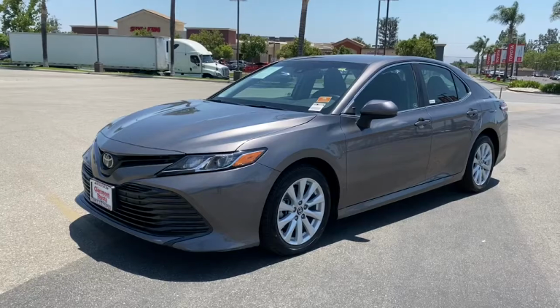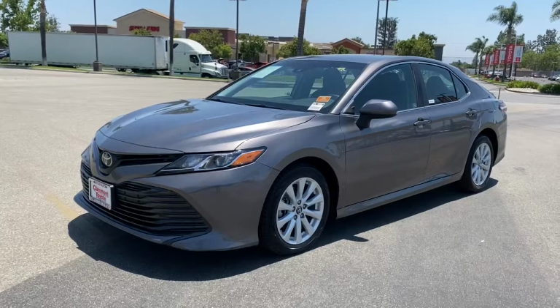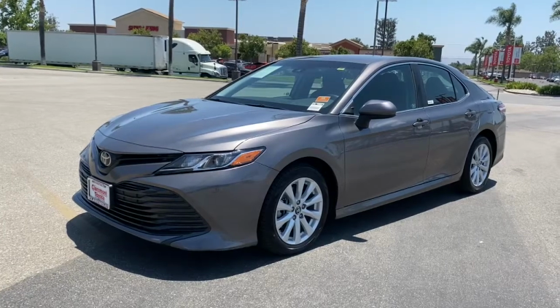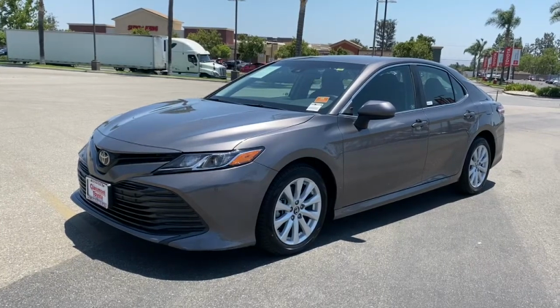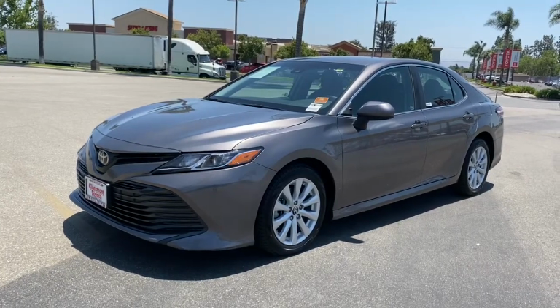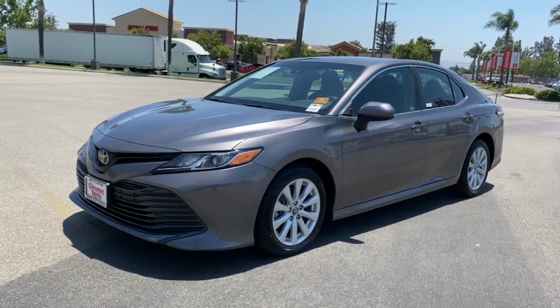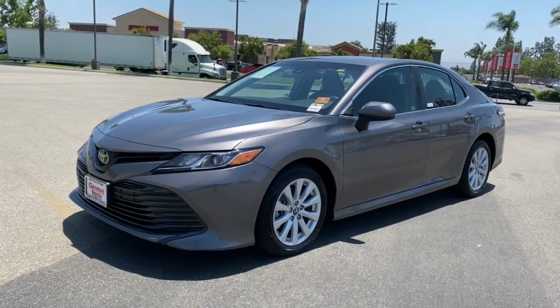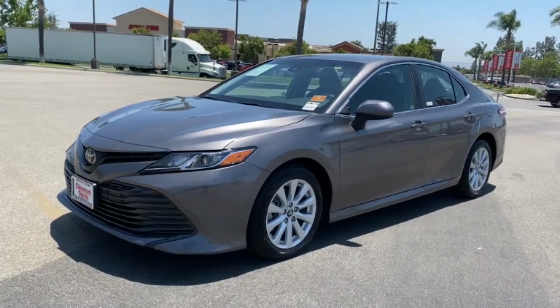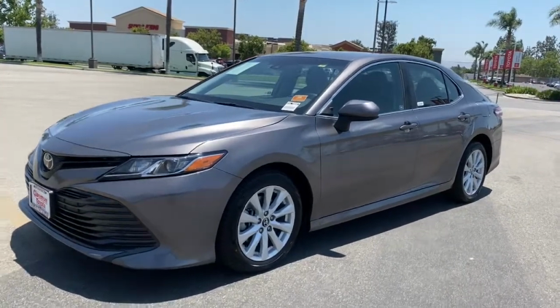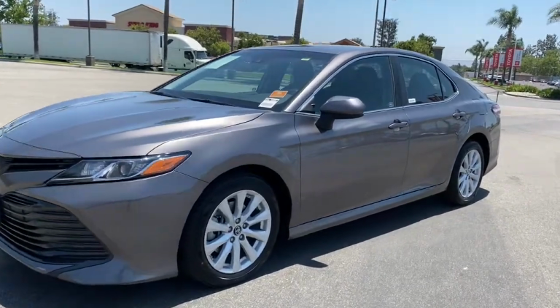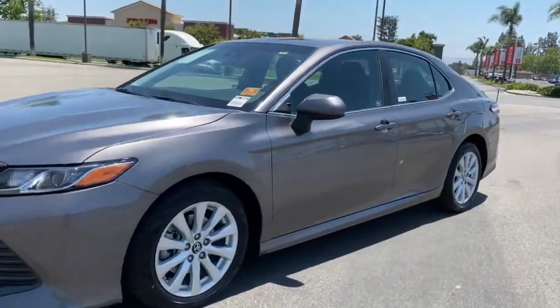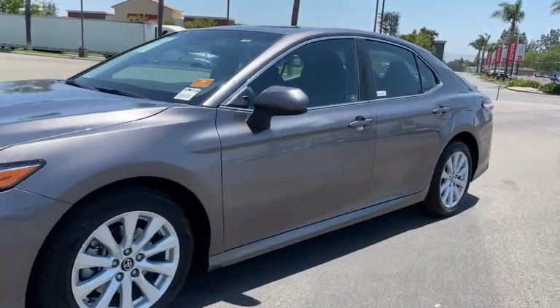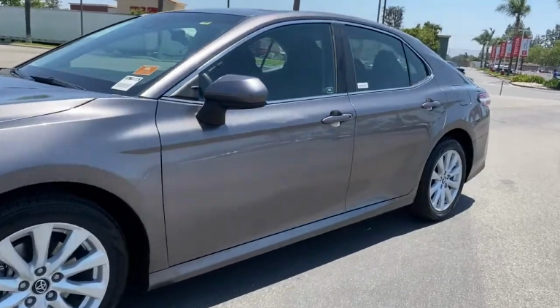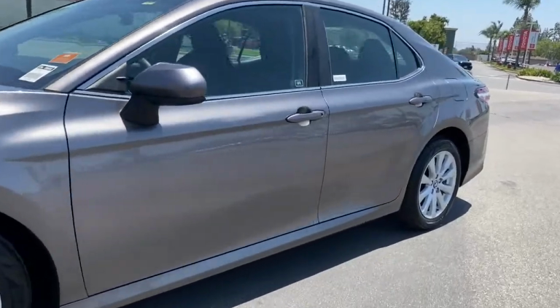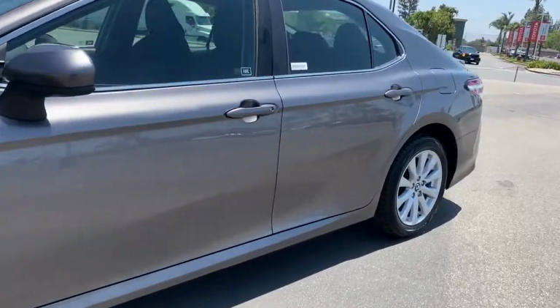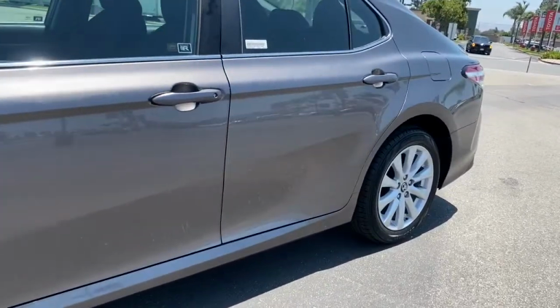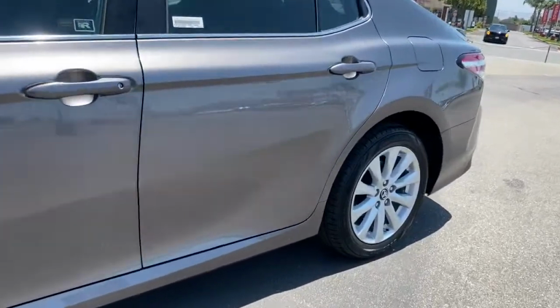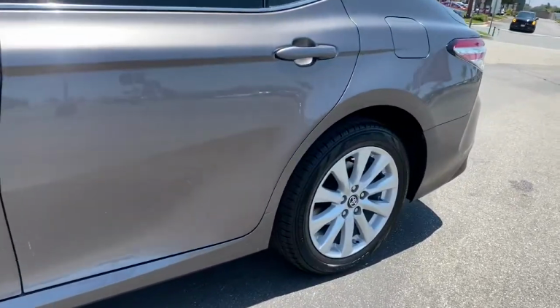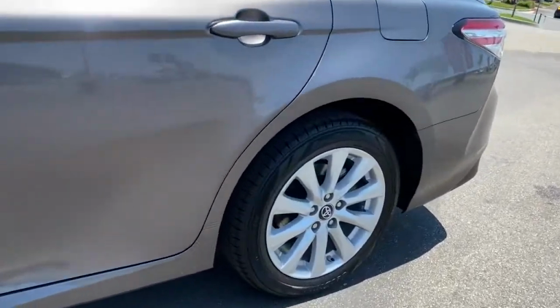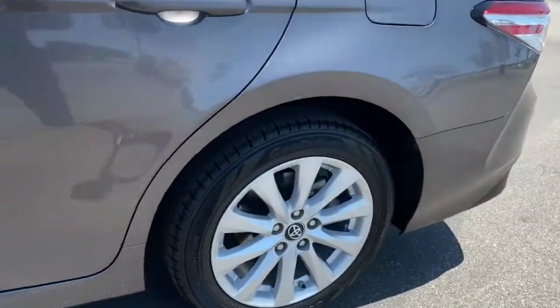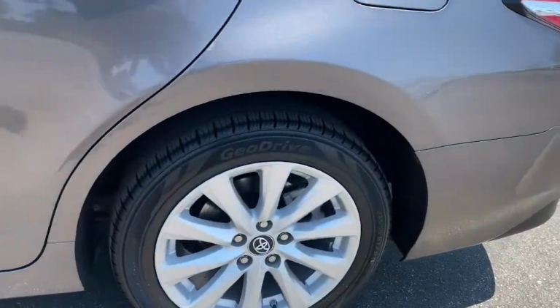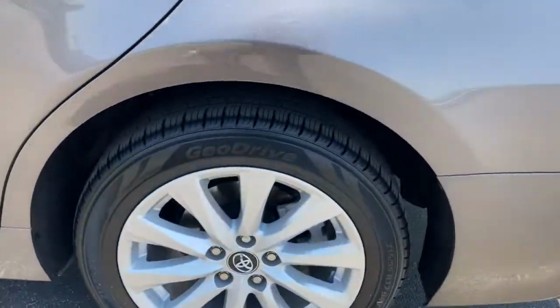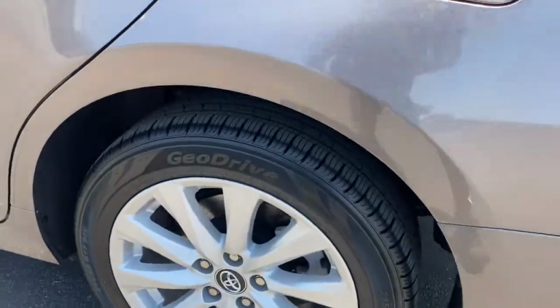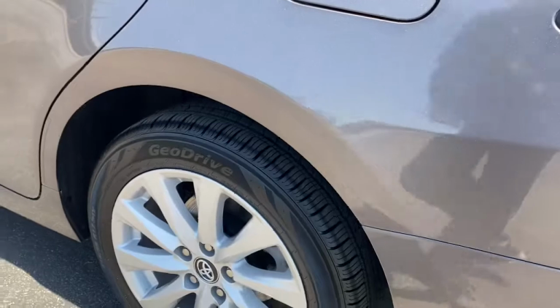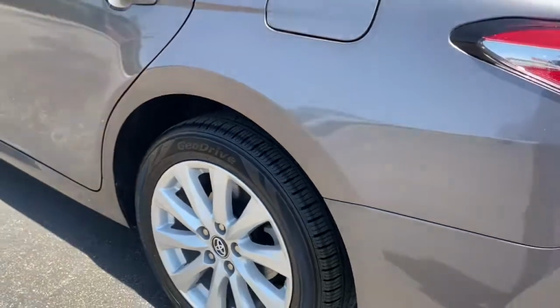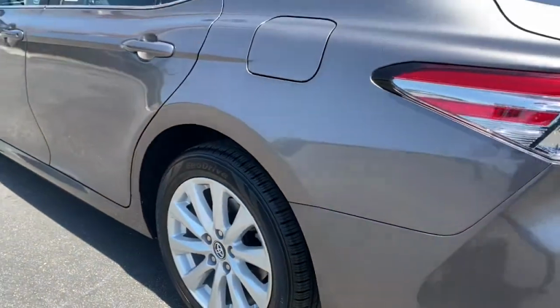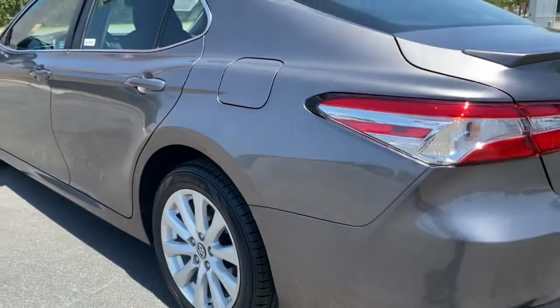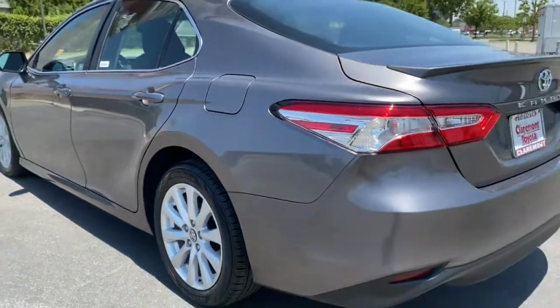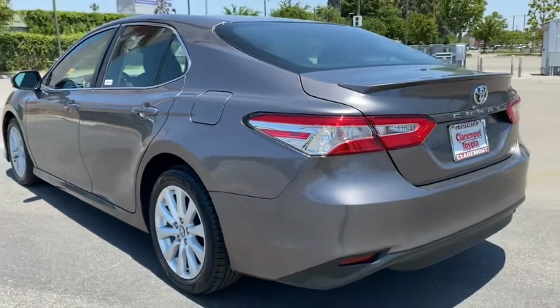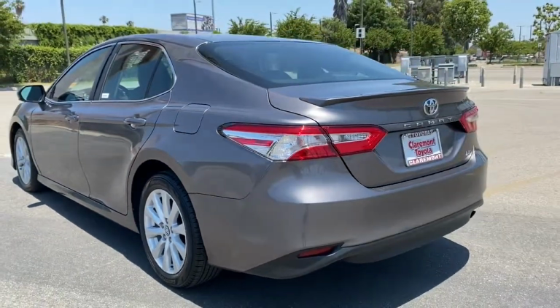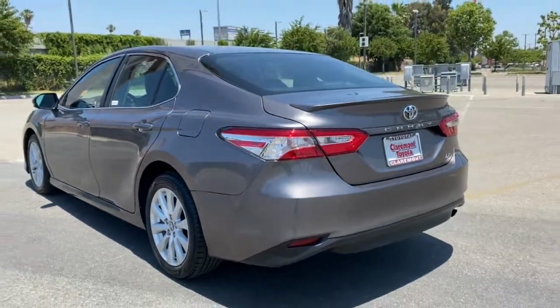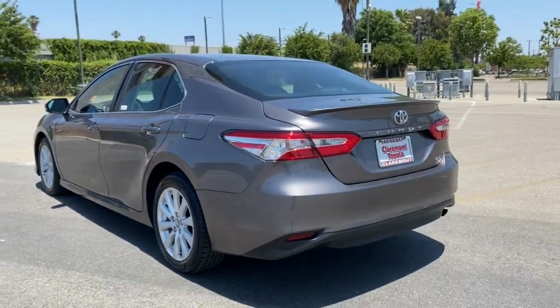Get into a car with value. 2018 Toyota Camry. With less than 60,000 miles on the odometer, this vehicle stands out from the rest. This captivating Camry is the ideal family sedan.